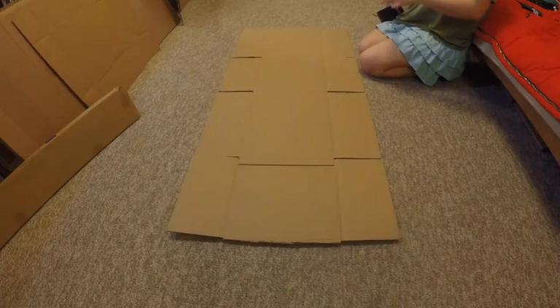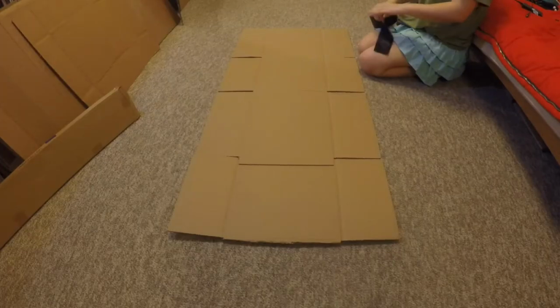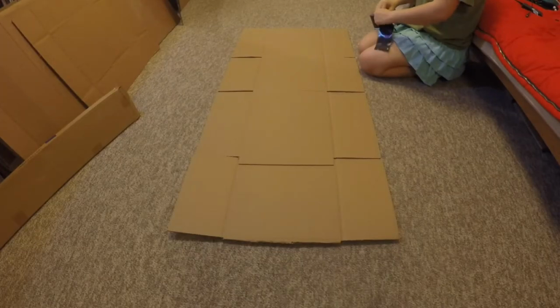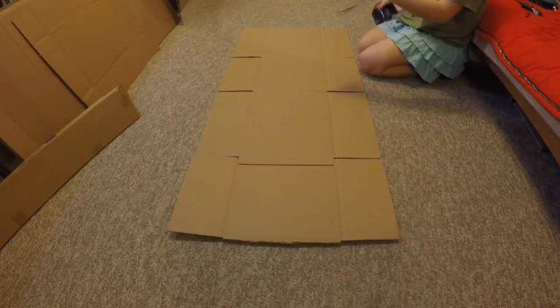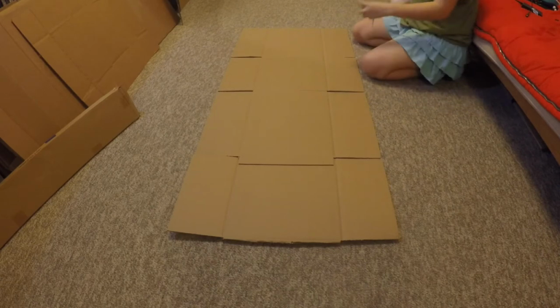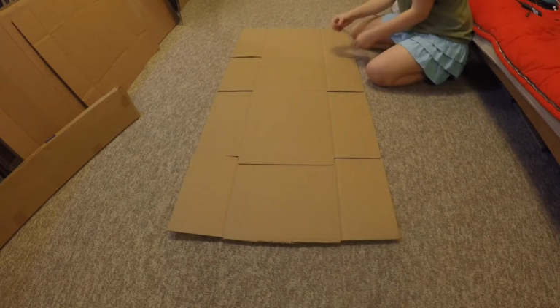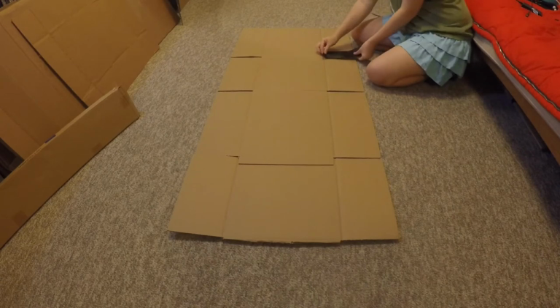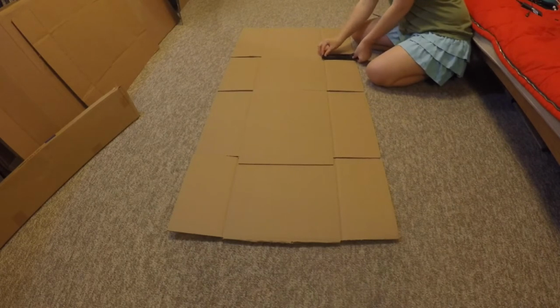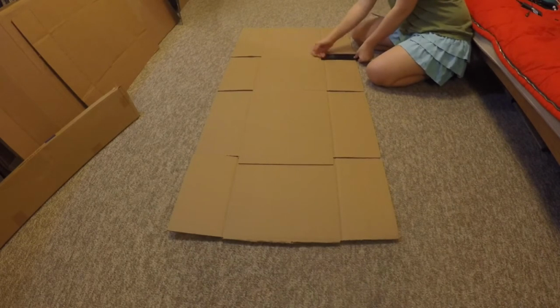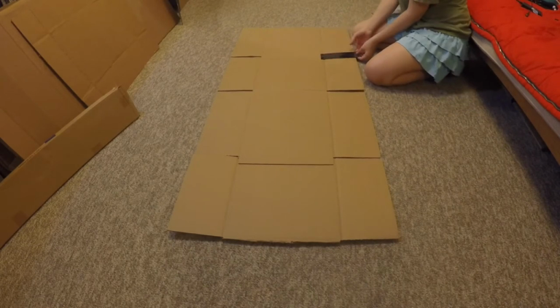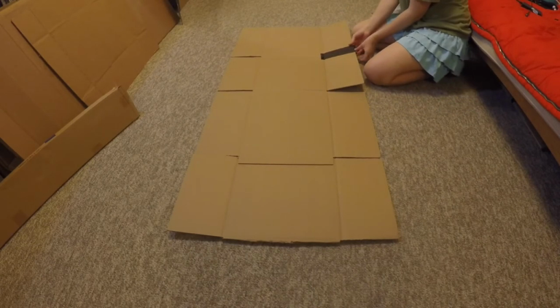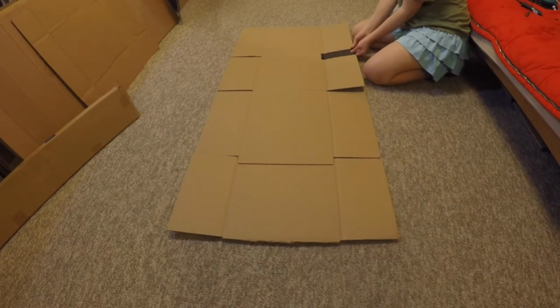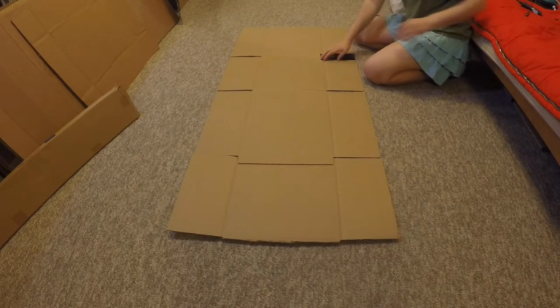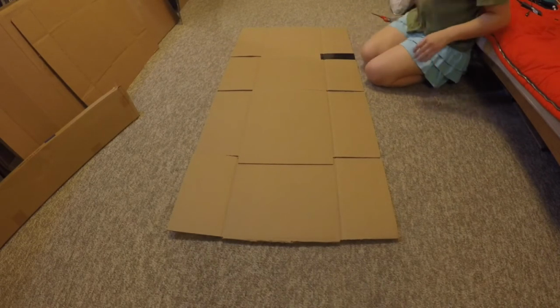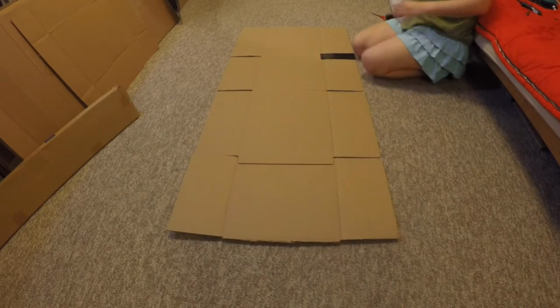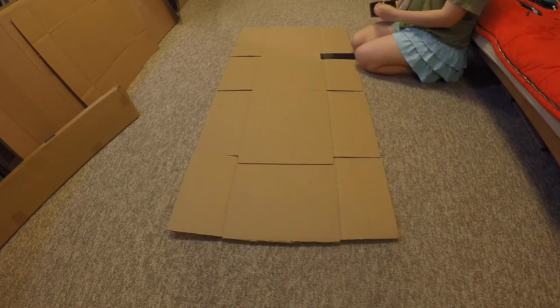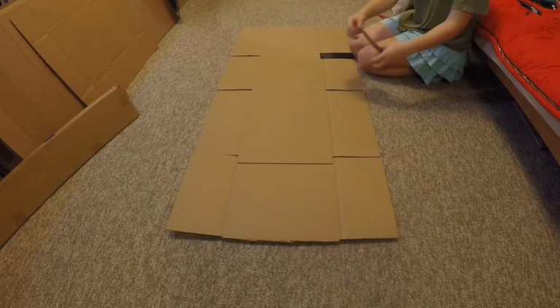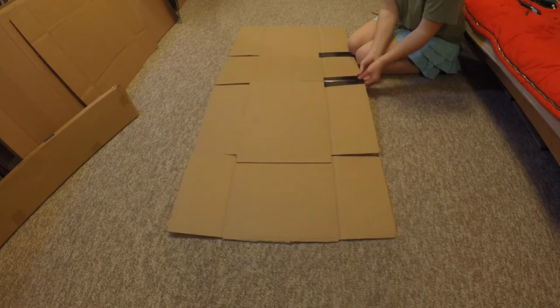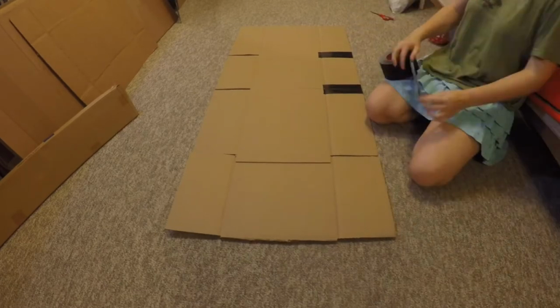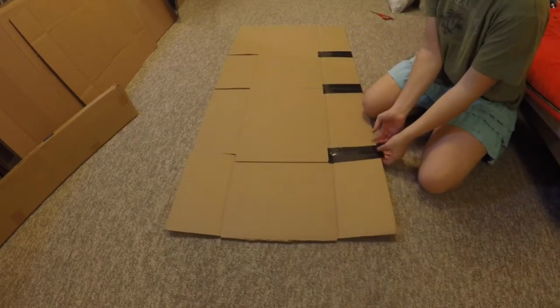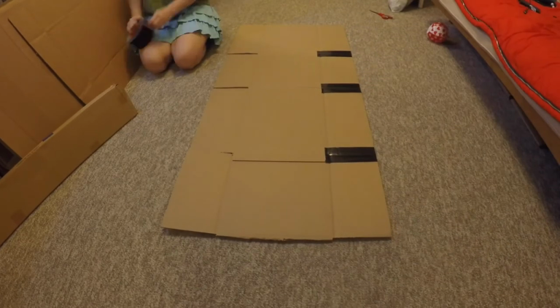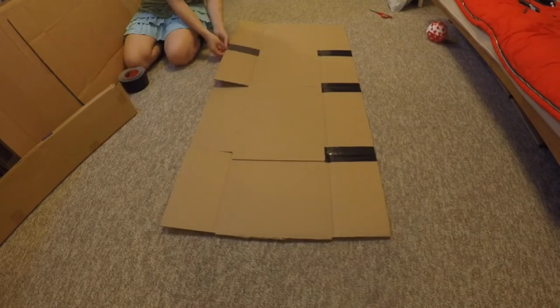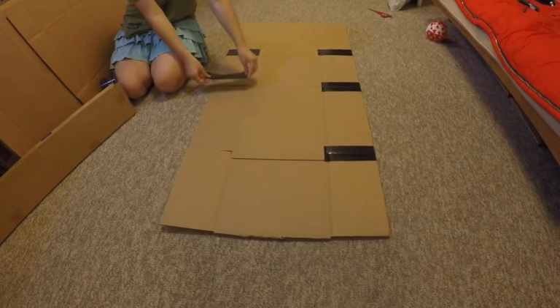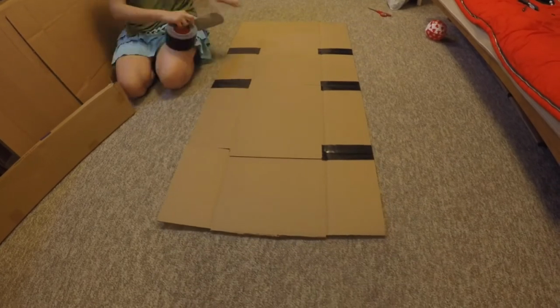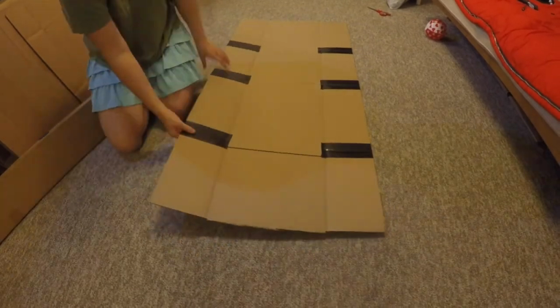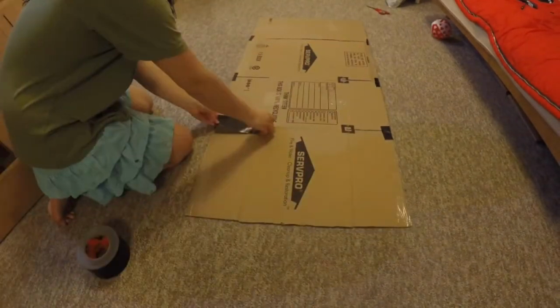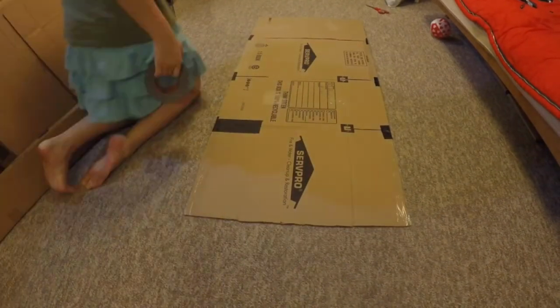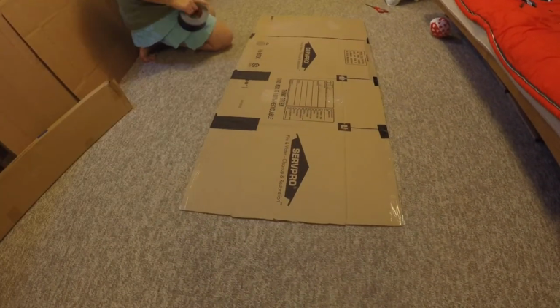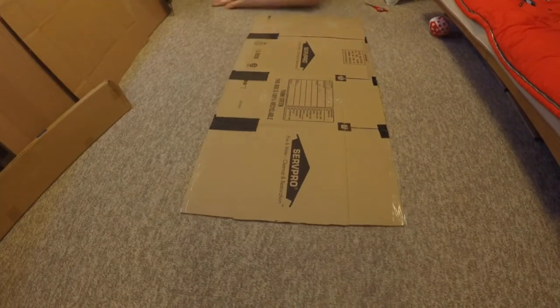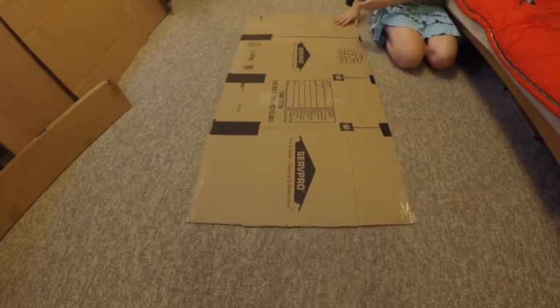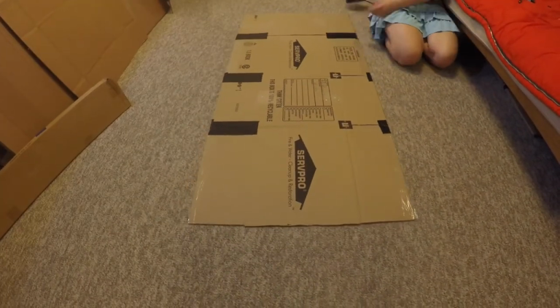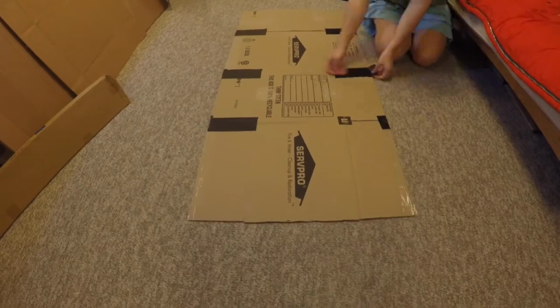The next thing you'll want to do is tape up all the cracks in your cardboard from the box flaps. Be sure to tape up both the front and the back of the cardboard to give it extra stability. Once you've taped up your first box, you'll want to repeat both steps with another box.